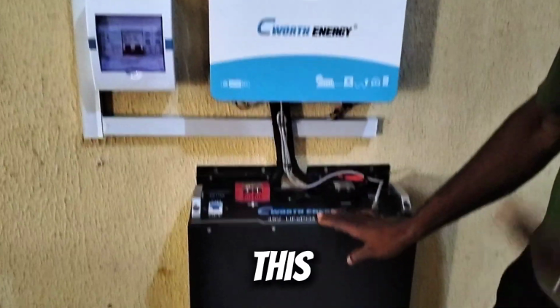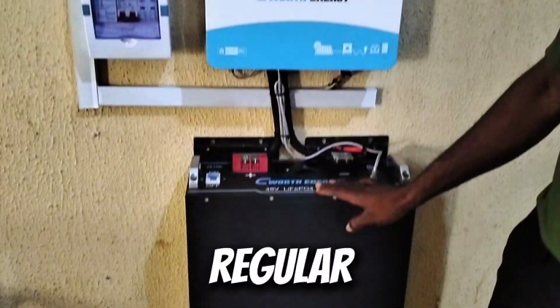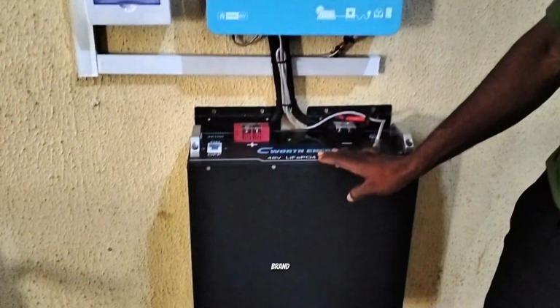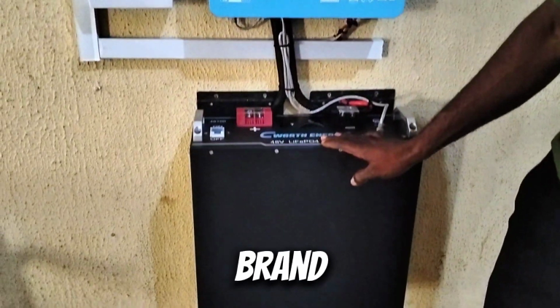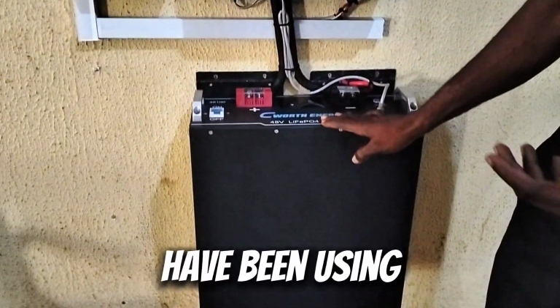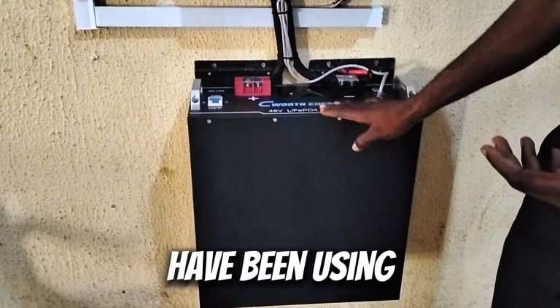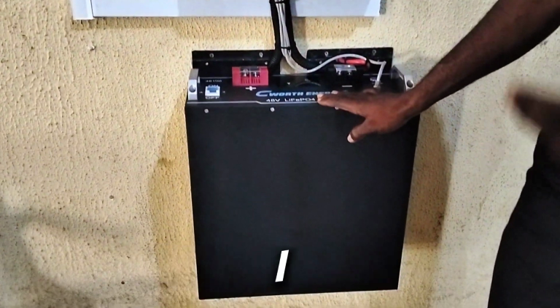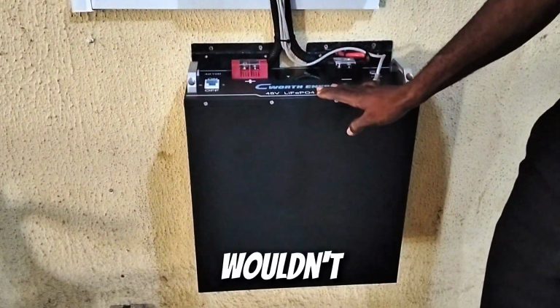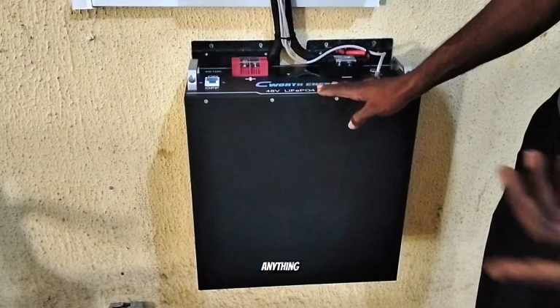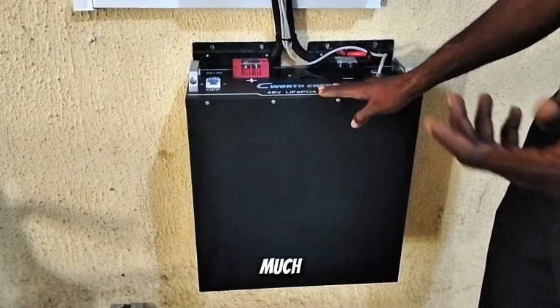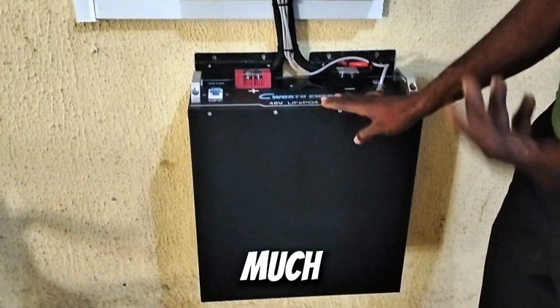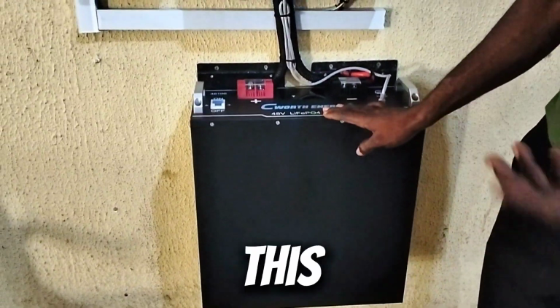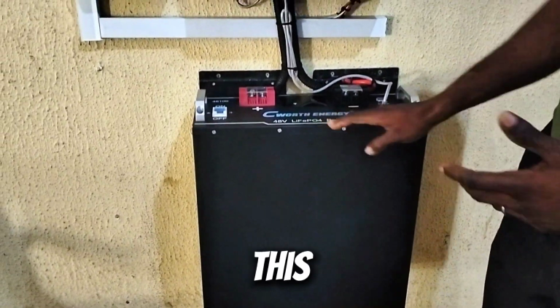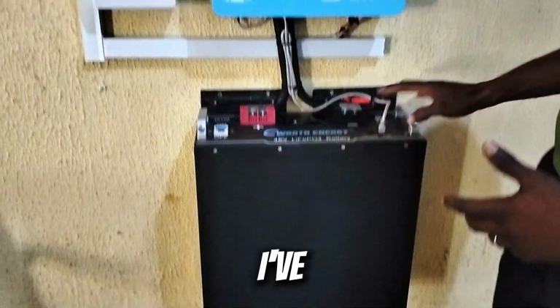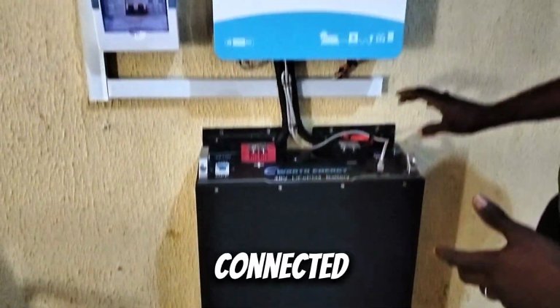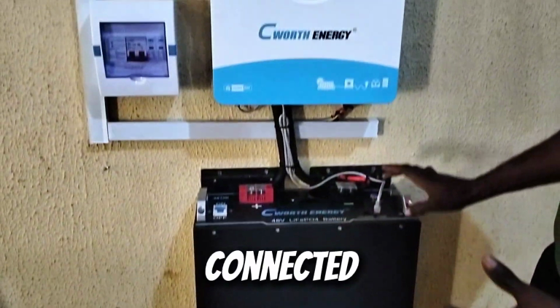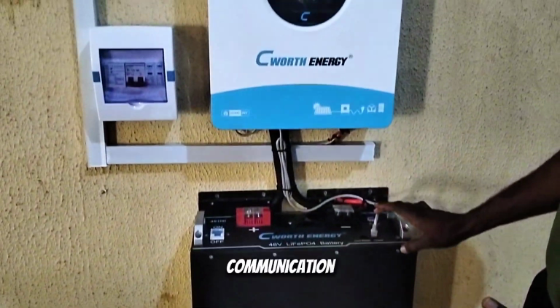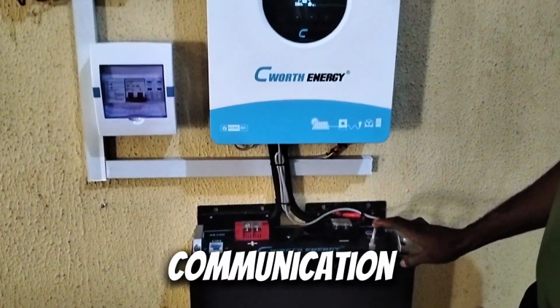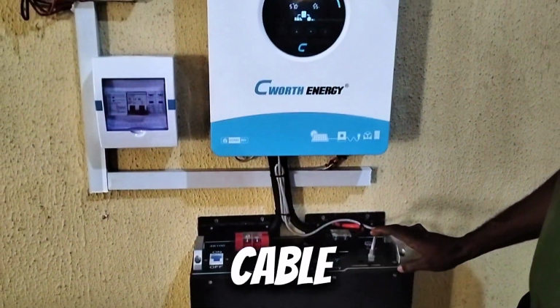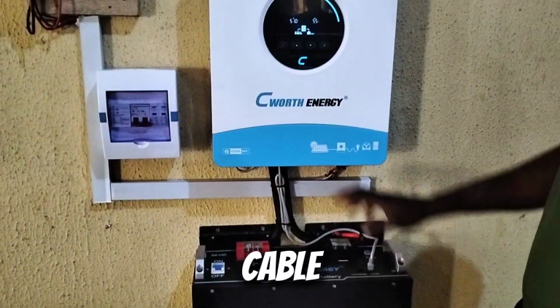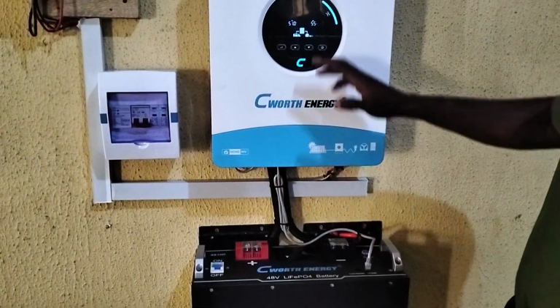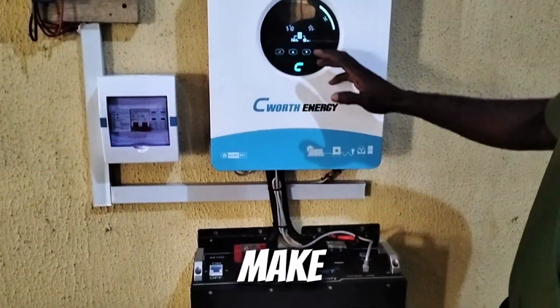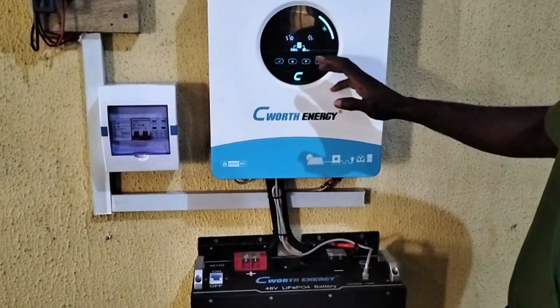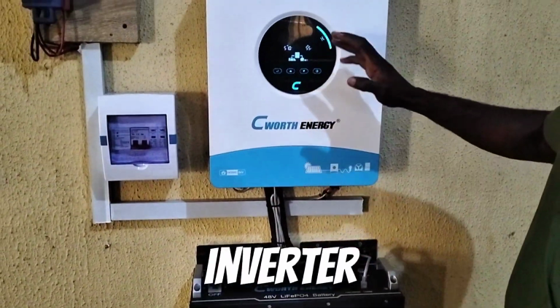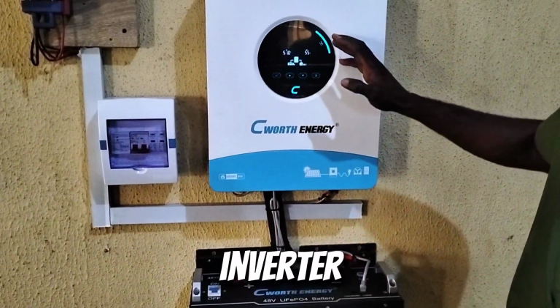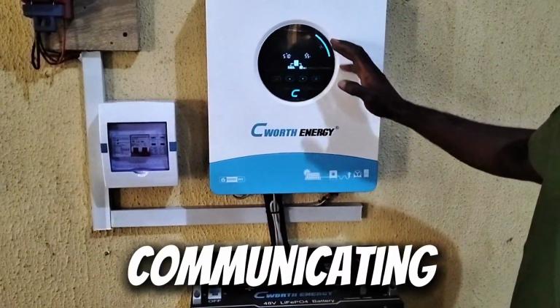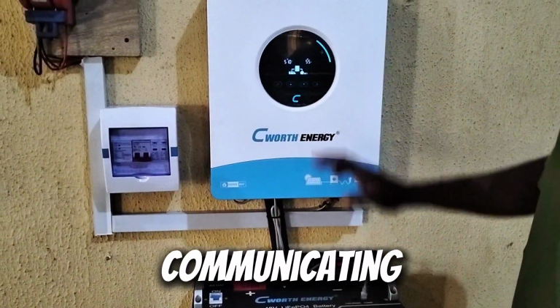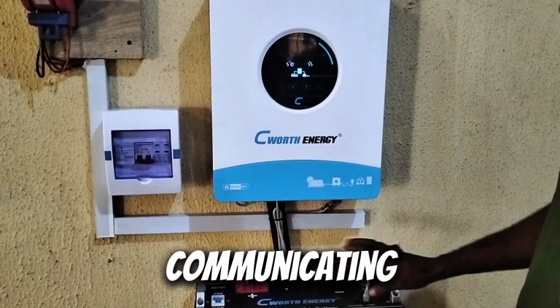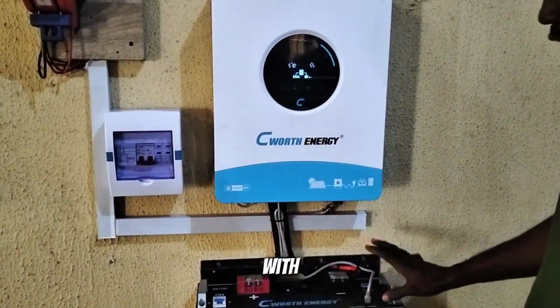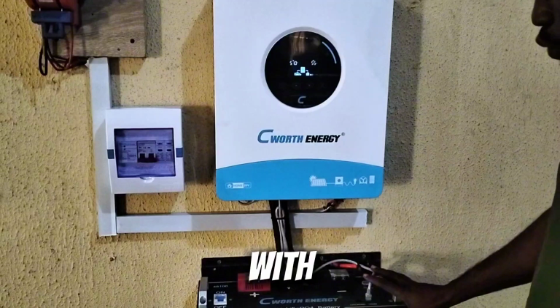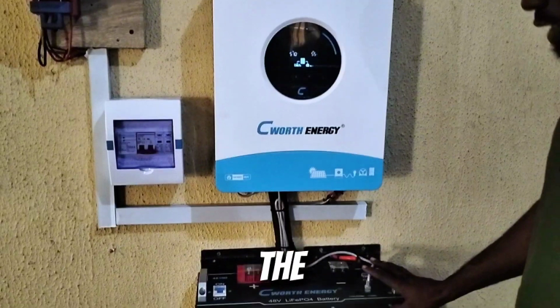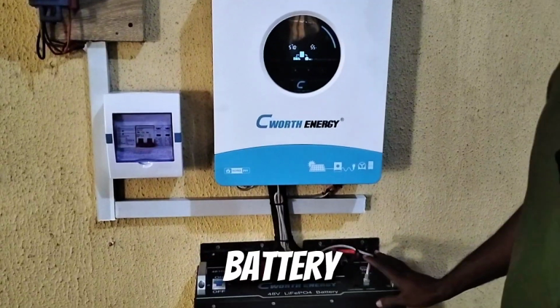This is a regular brand I've been using, so I wouldn't say anything much about it.